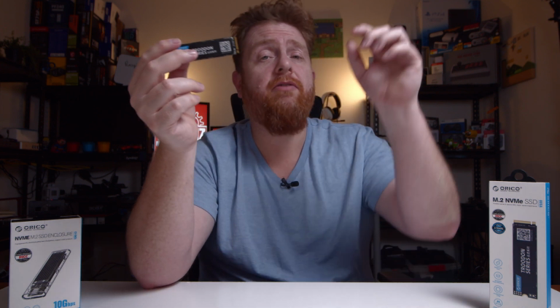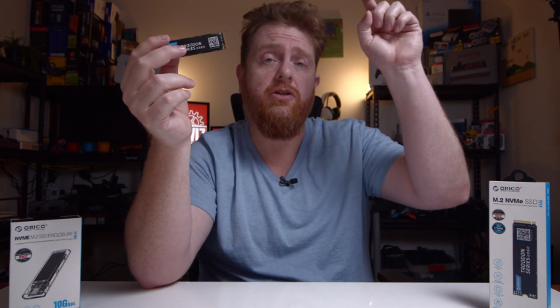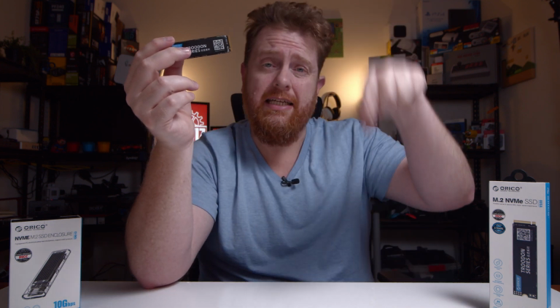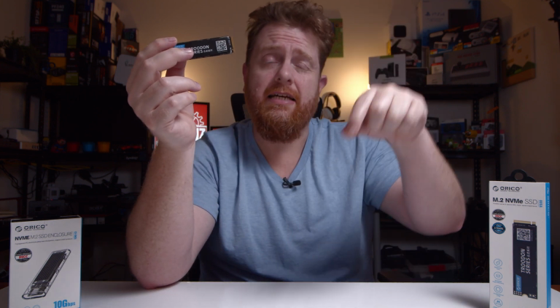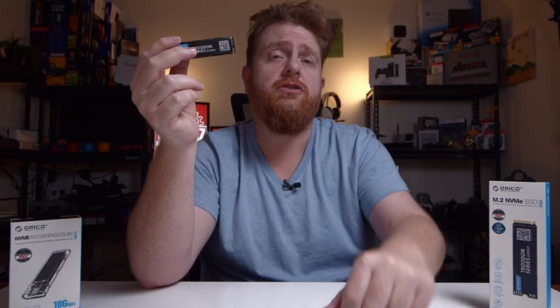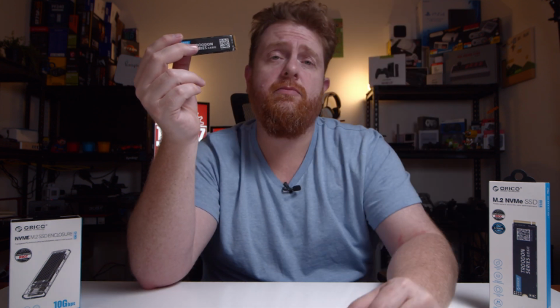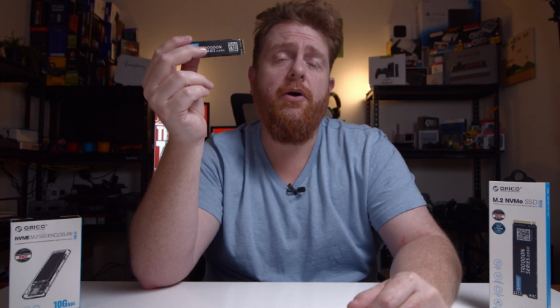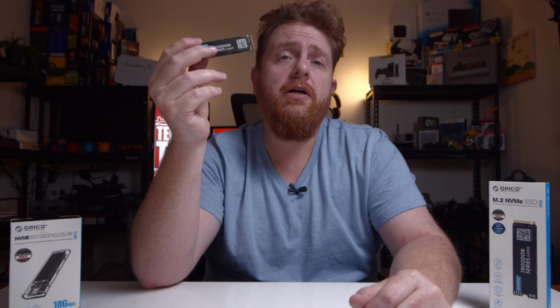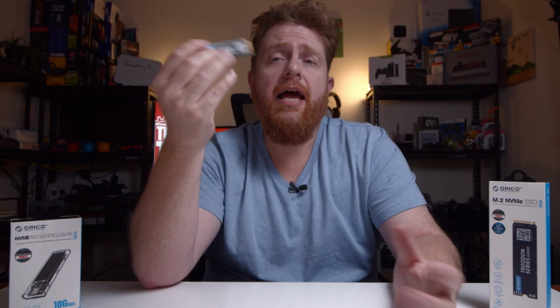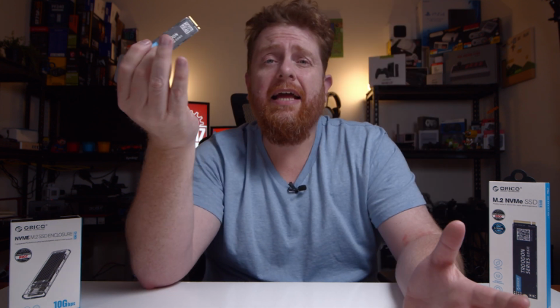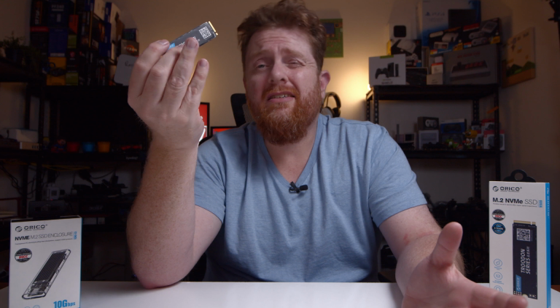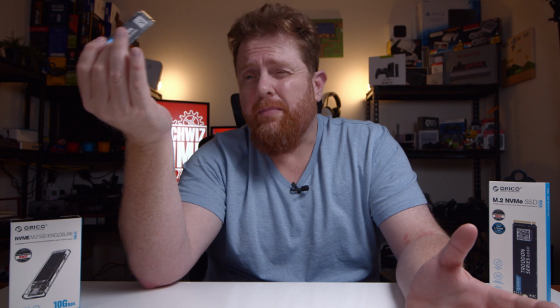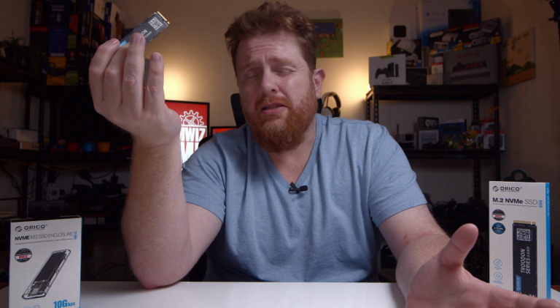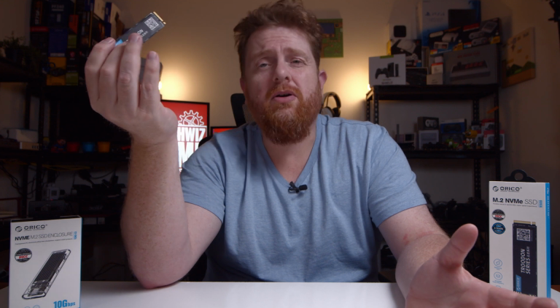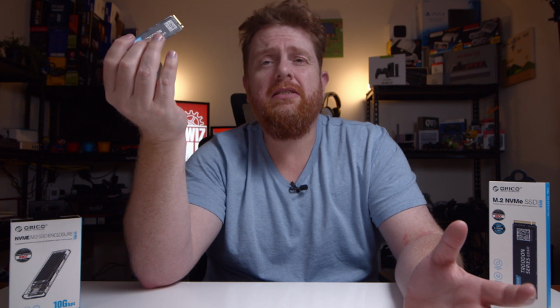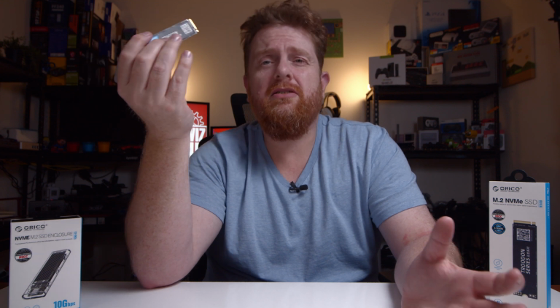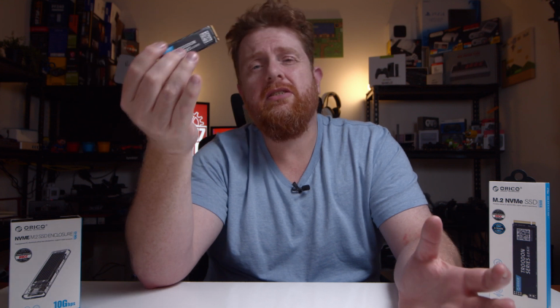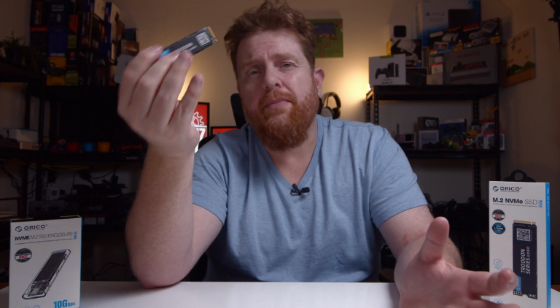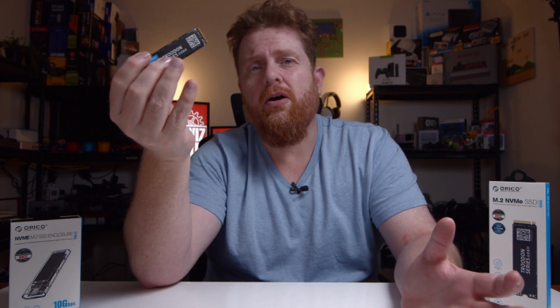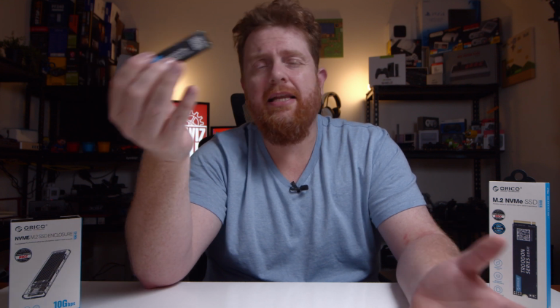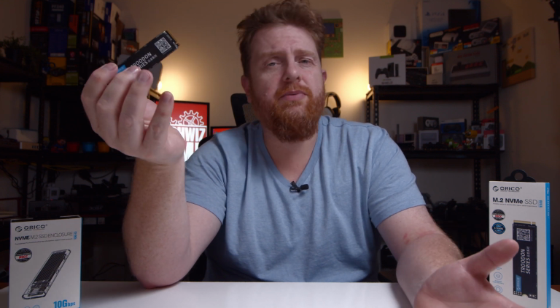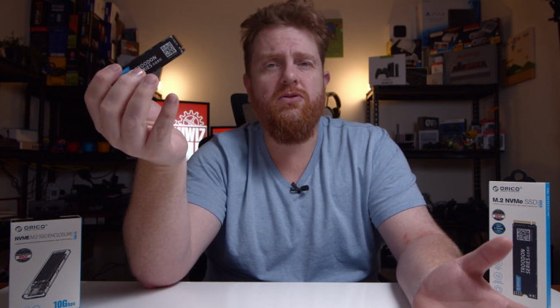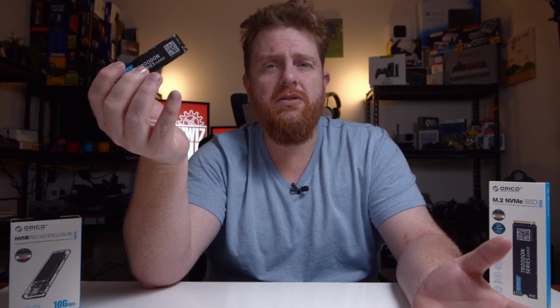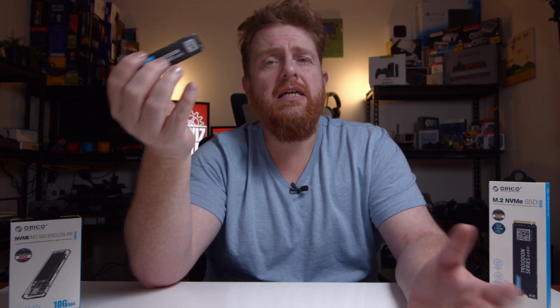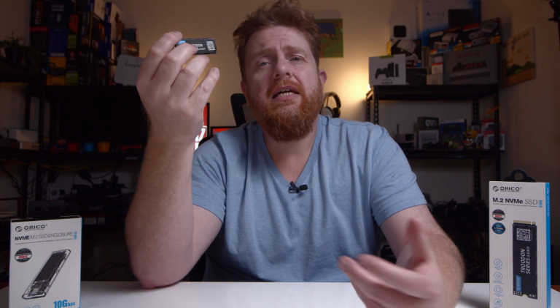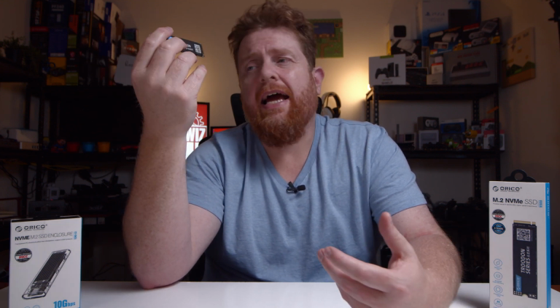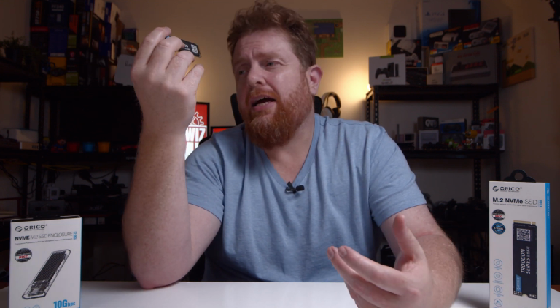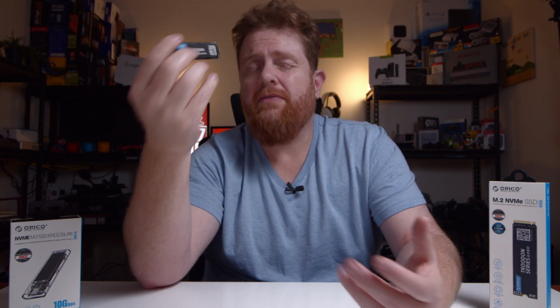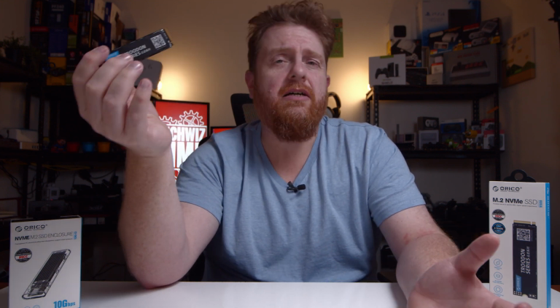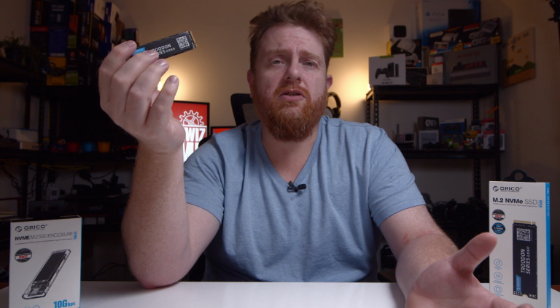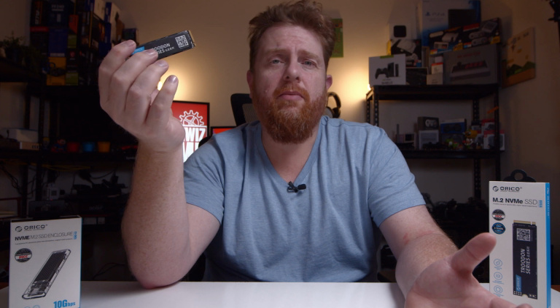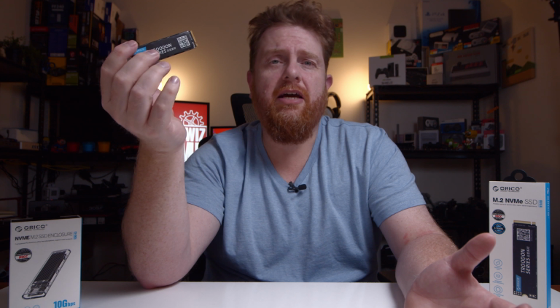I've included a link down in the description below. Just keep an eye on the AliExpress store — they have sales all the time over there.